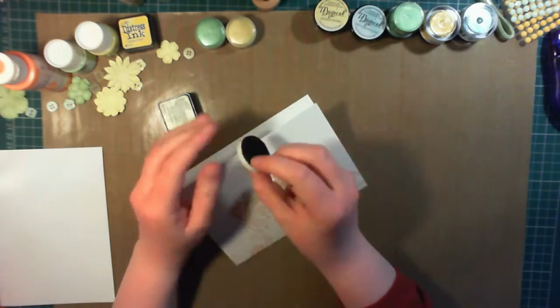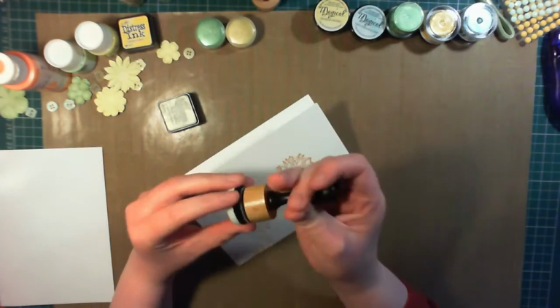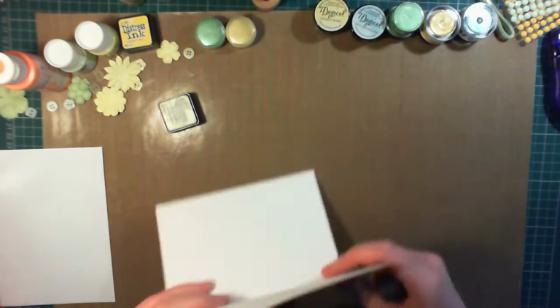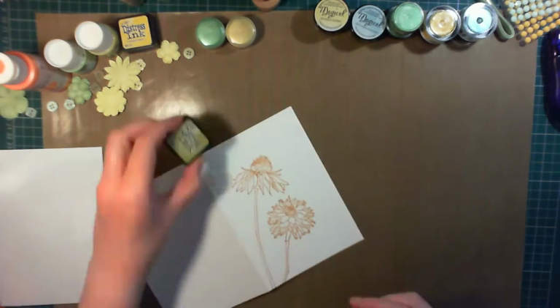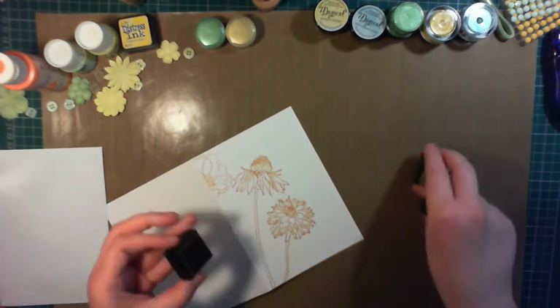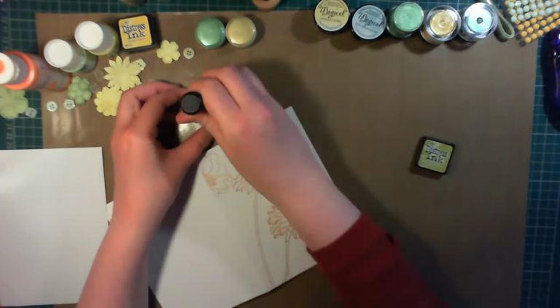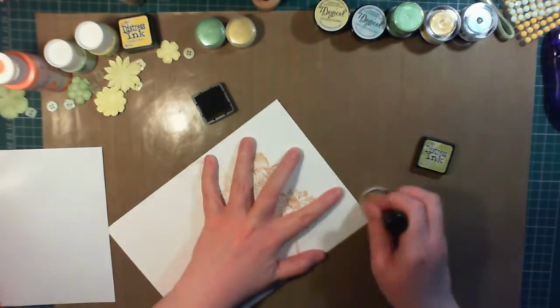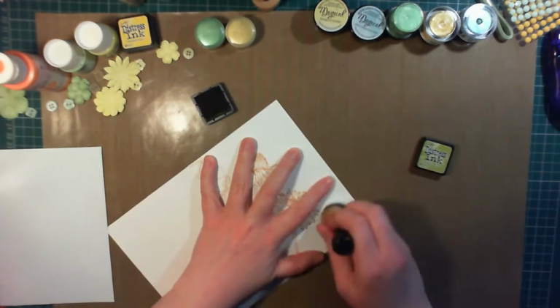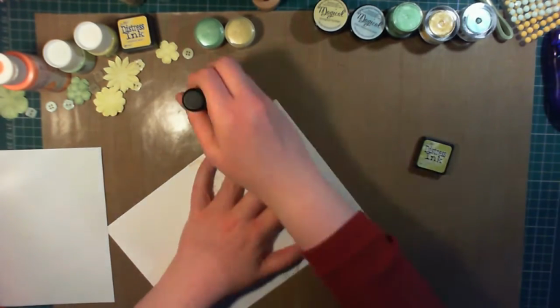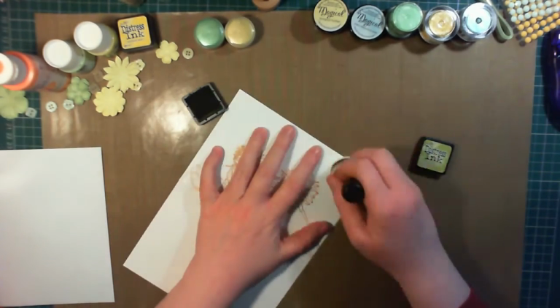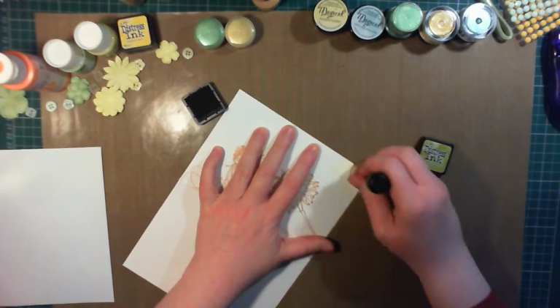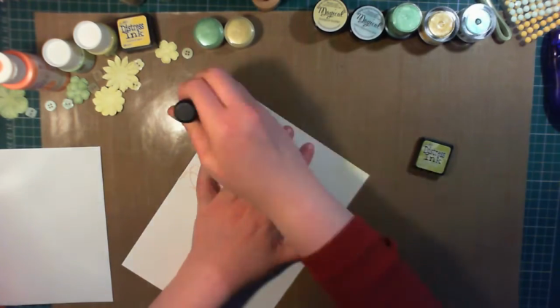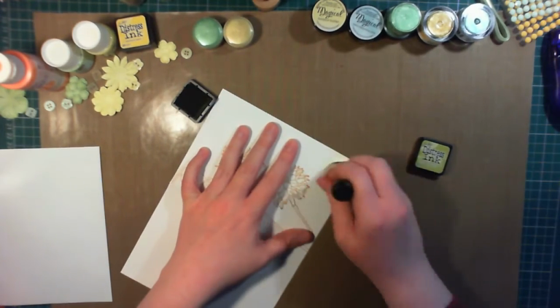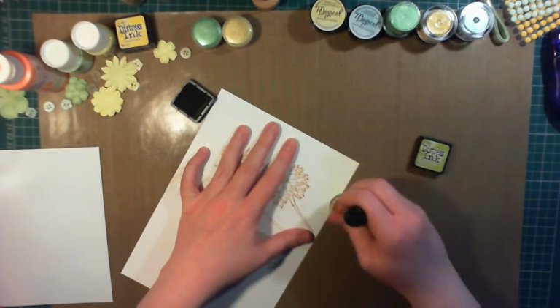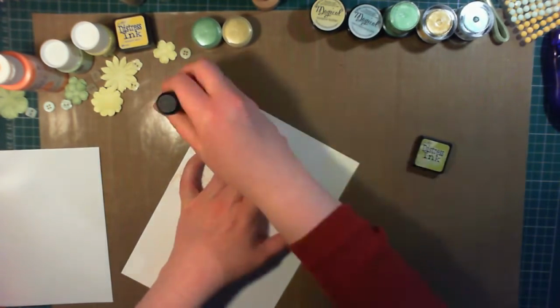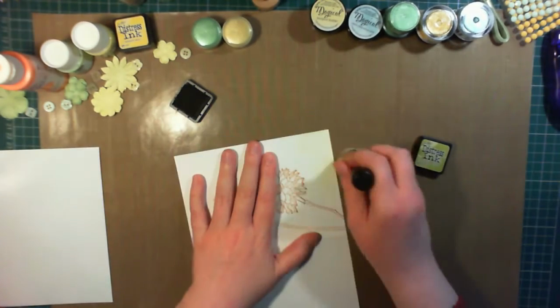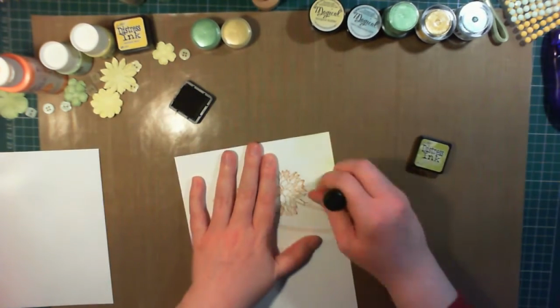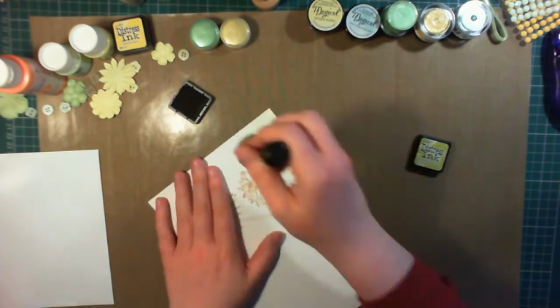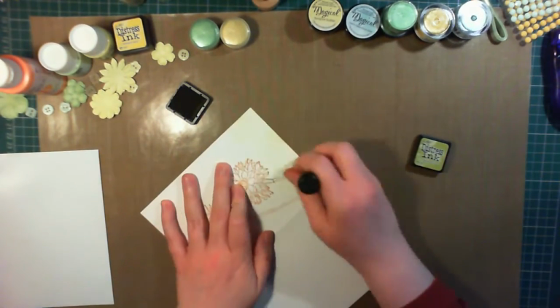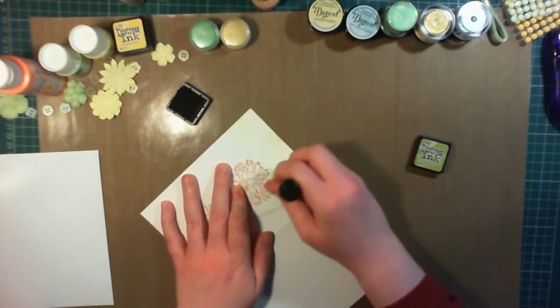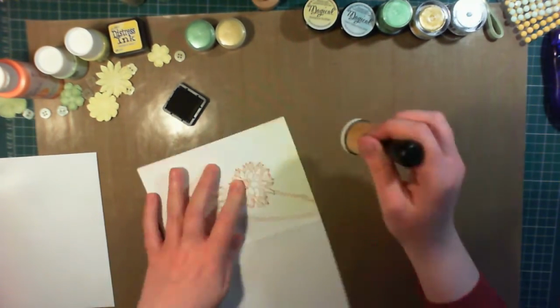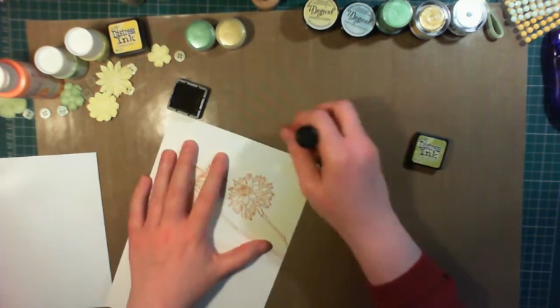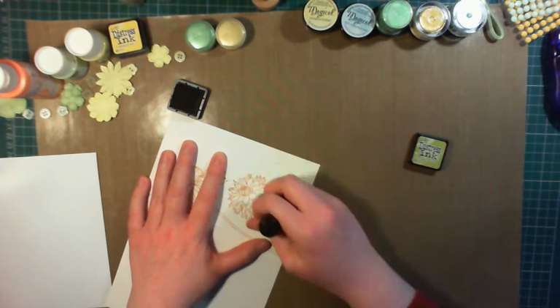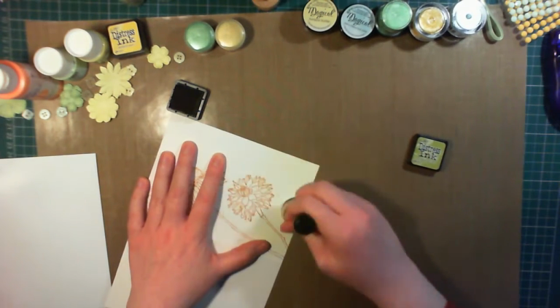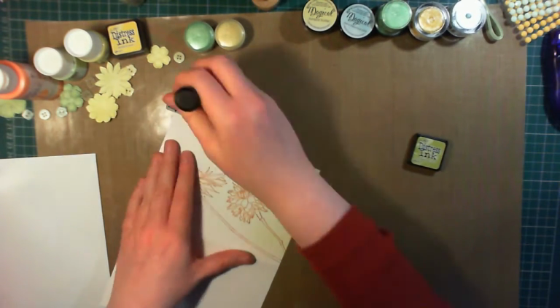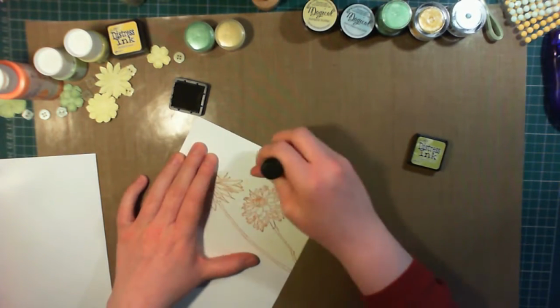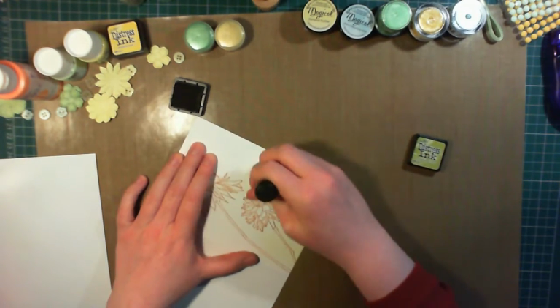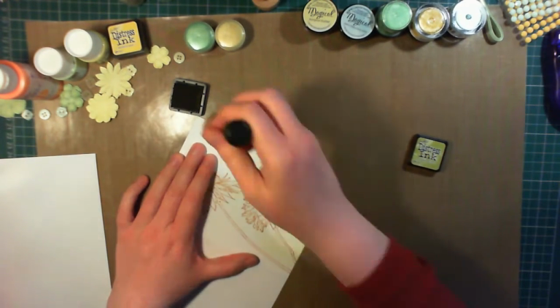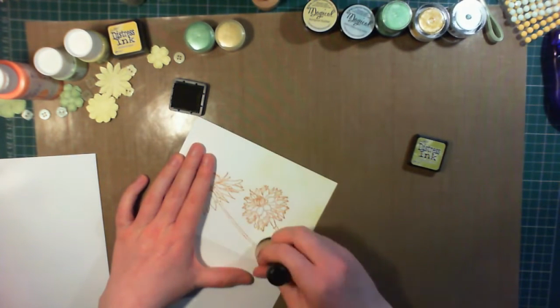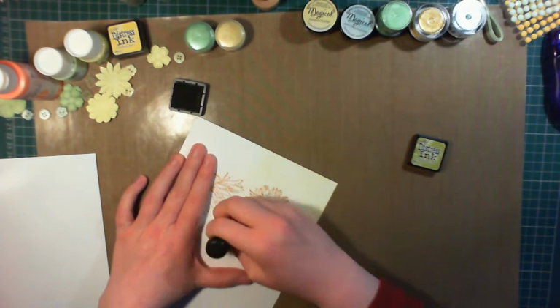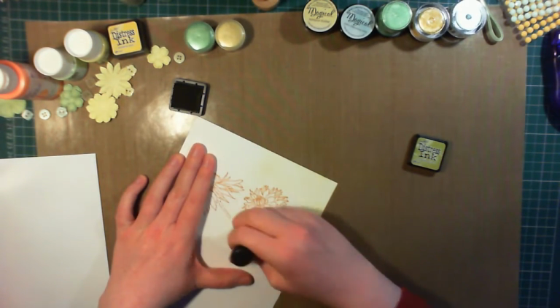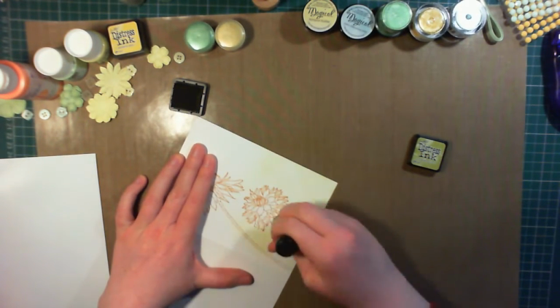For the background, I'm using Distress Inks and blending them across the card front. In the bottom corner I'm using Distress Ink in Crushed Olive, and I'm leaving a kind of mottled effect — I'm not trying too hard to get a perfect blend here.